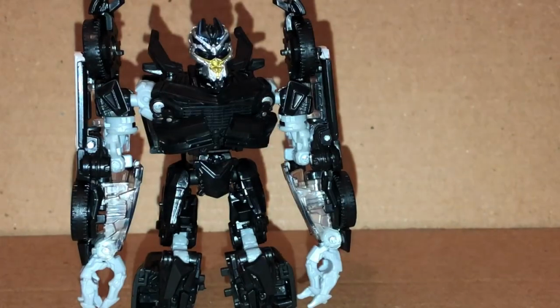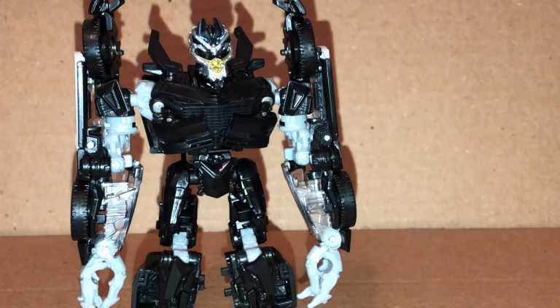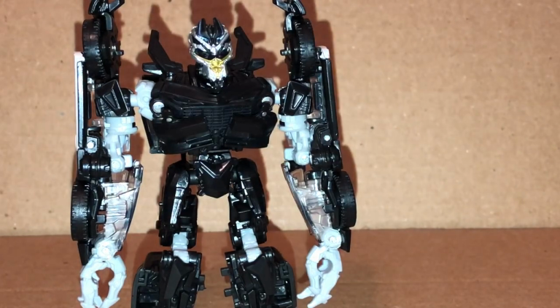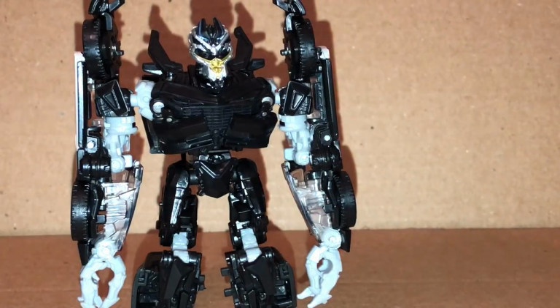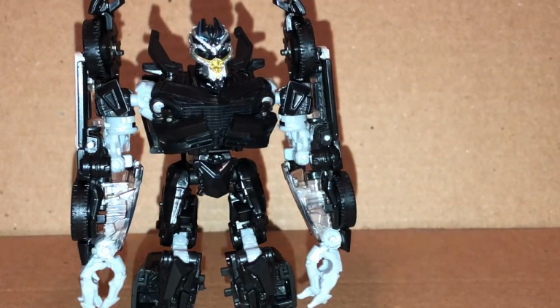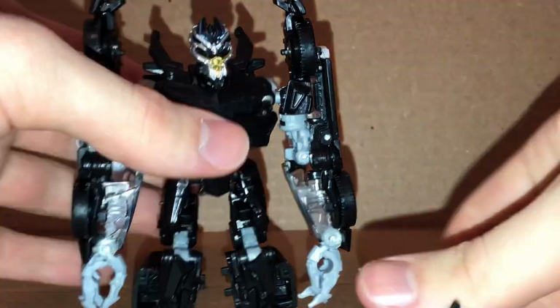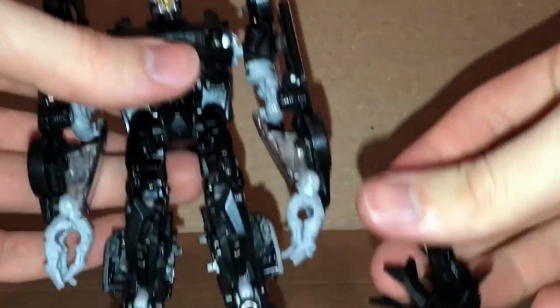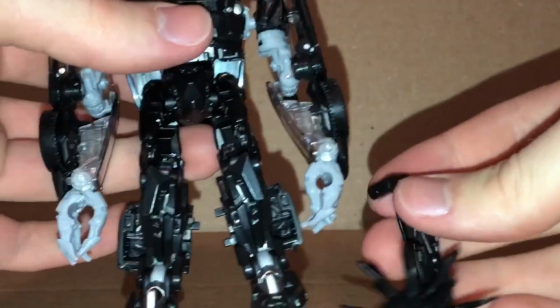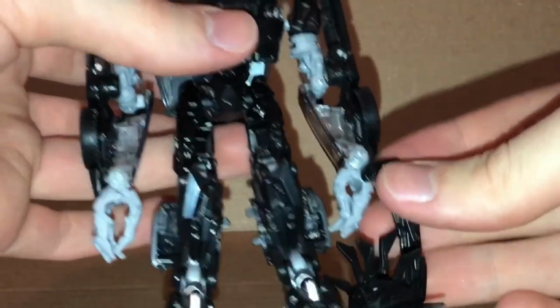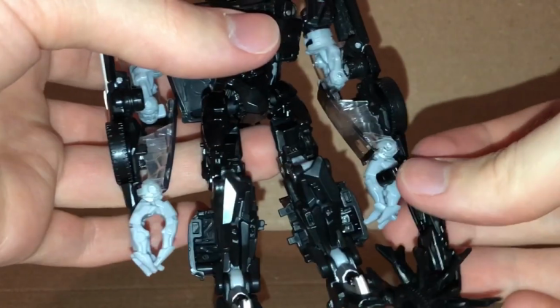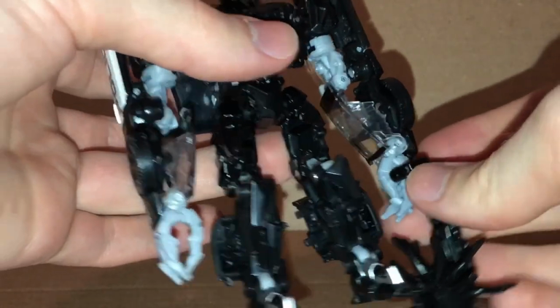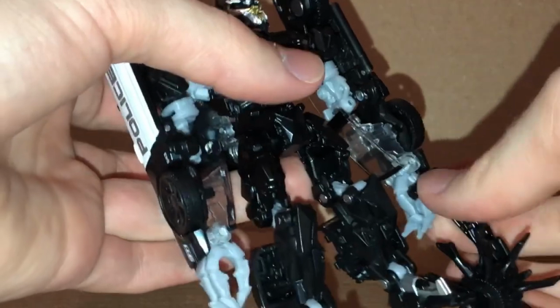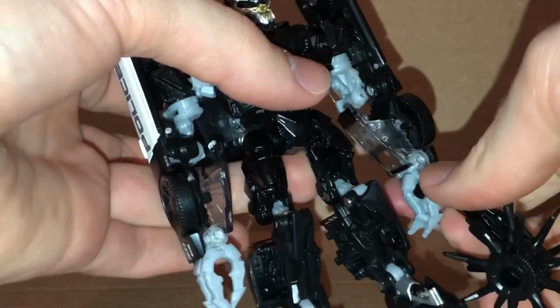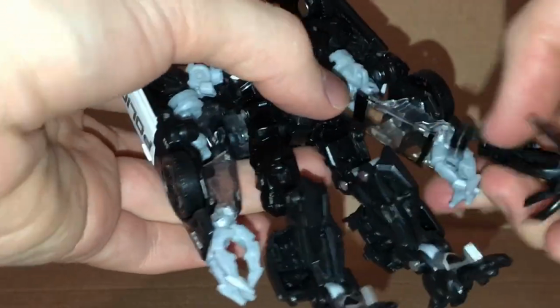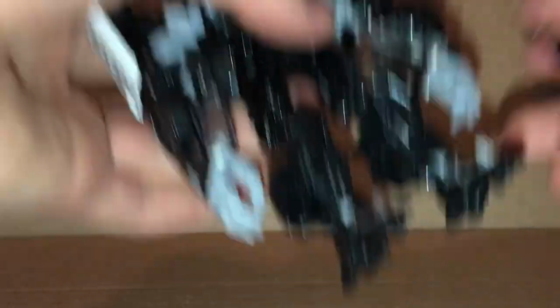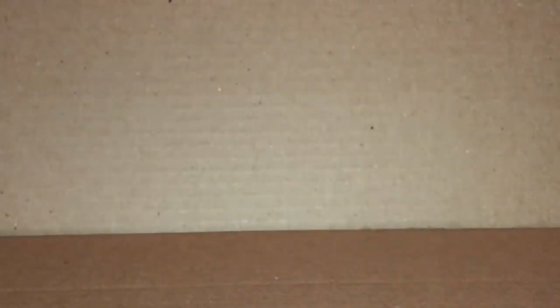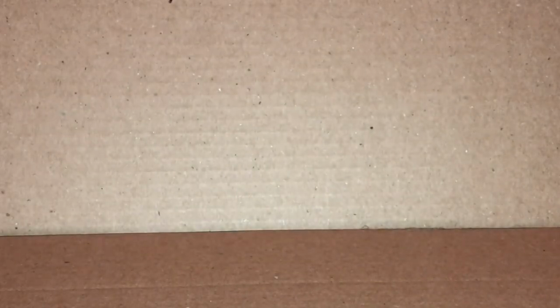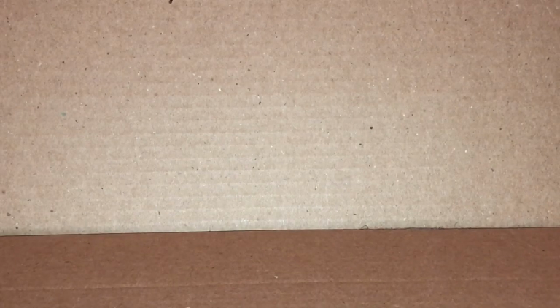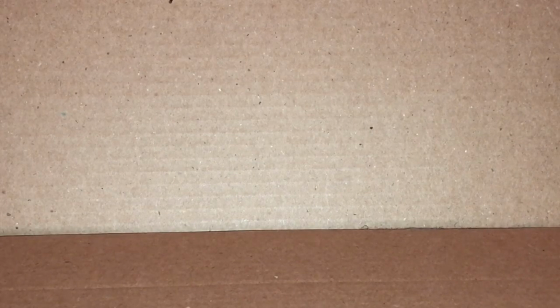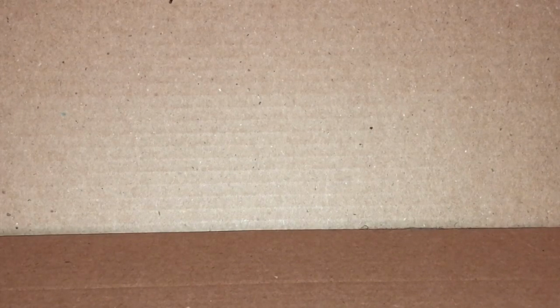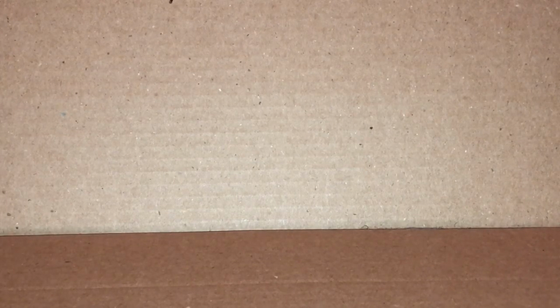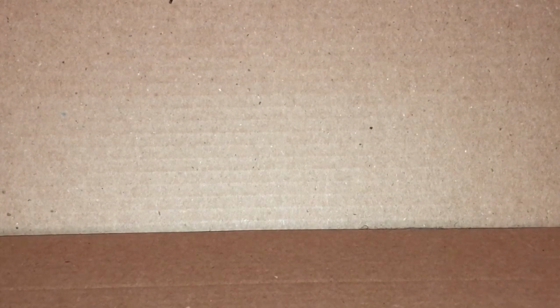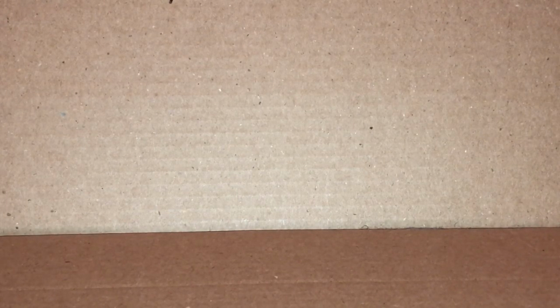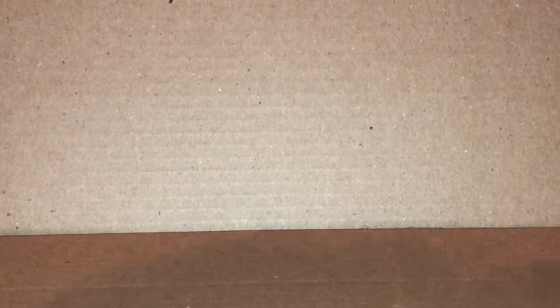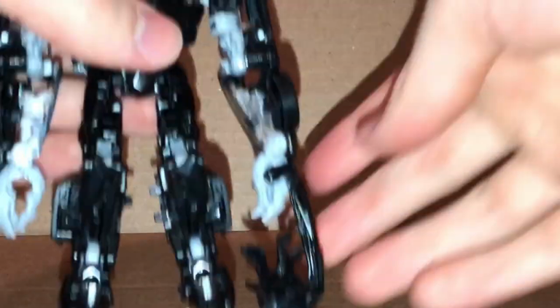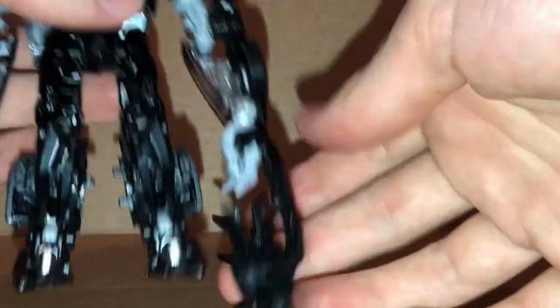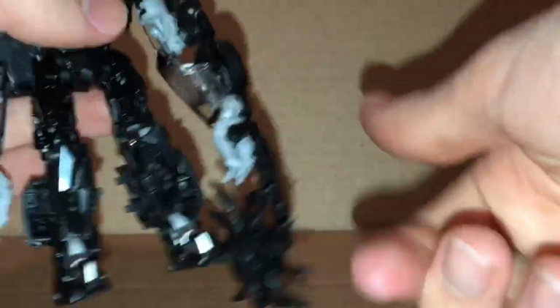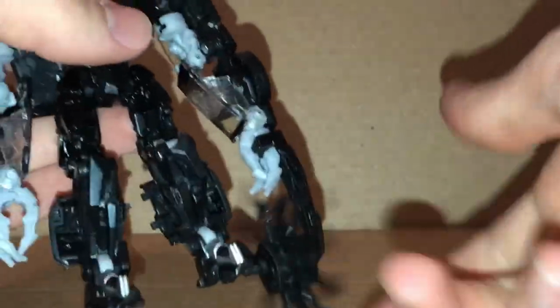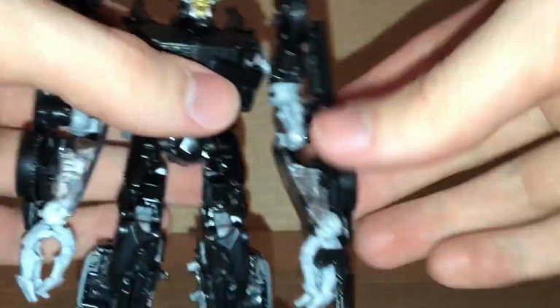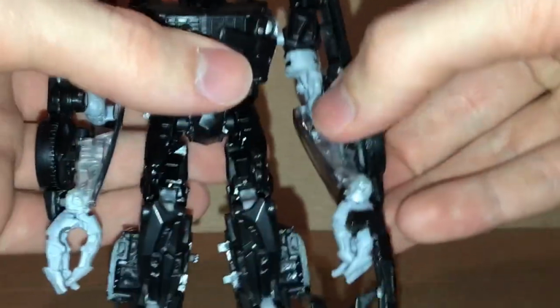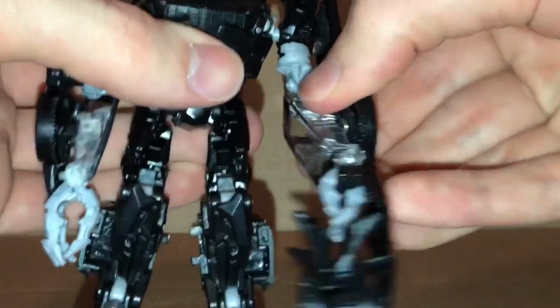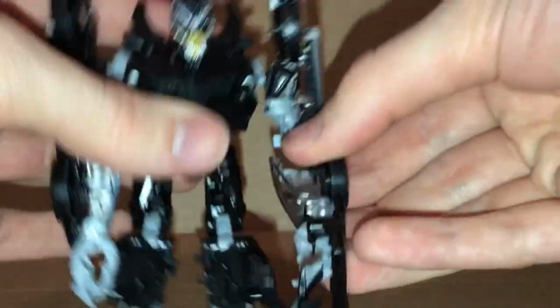I'll show you how to use the weapon and put it in his hand. You just want to close the fingers up like so and put that right into the hand like so. There we have him with the saw-blade weapon that he had in the first movie.